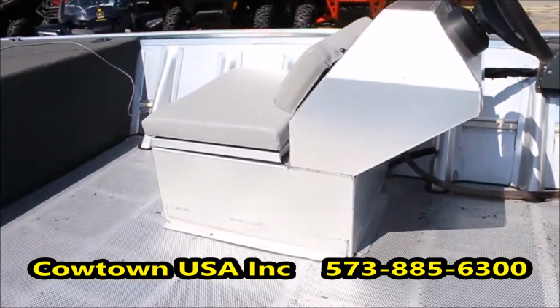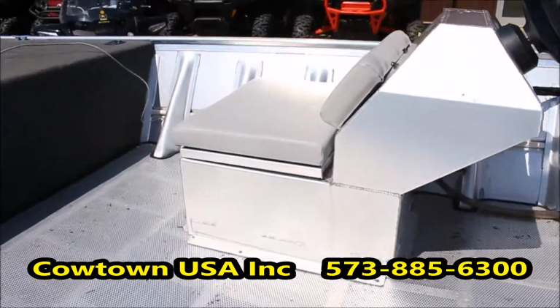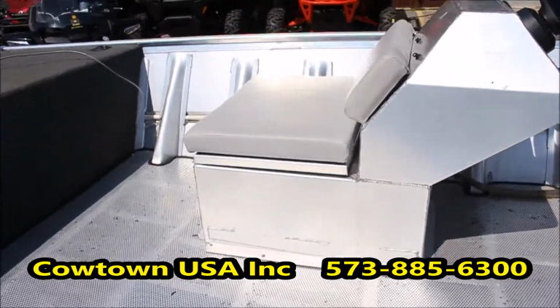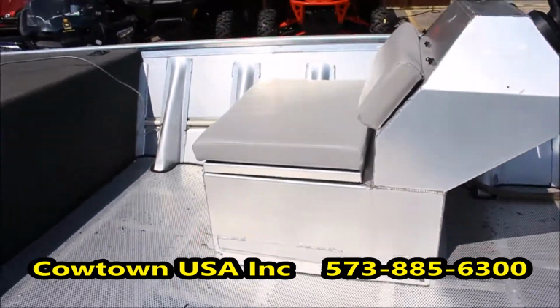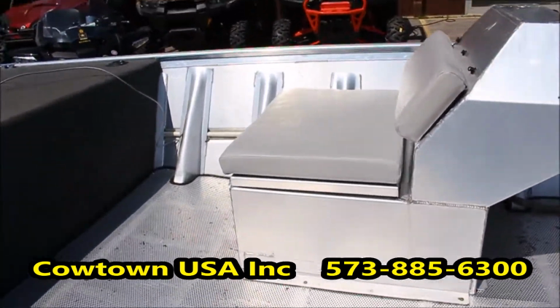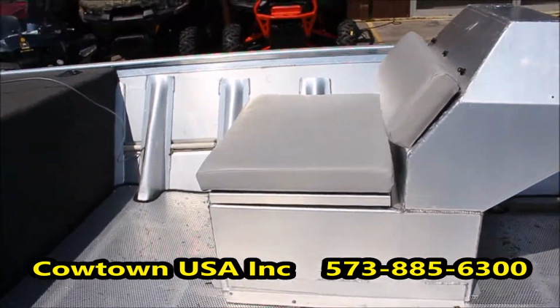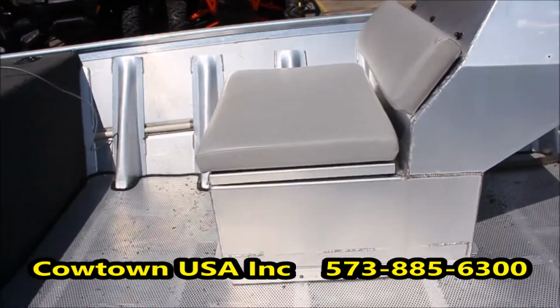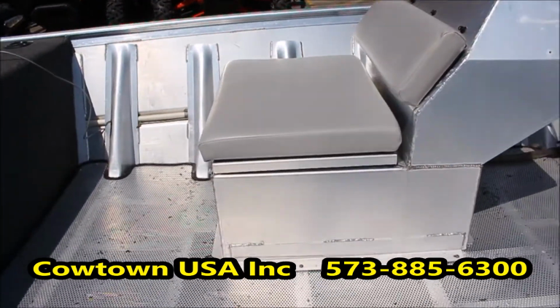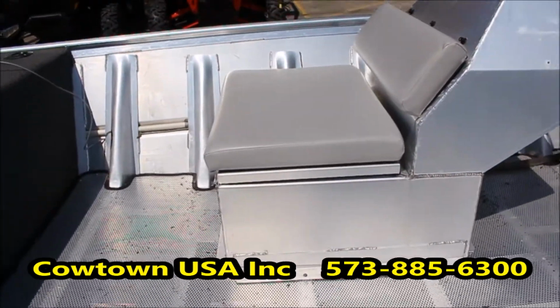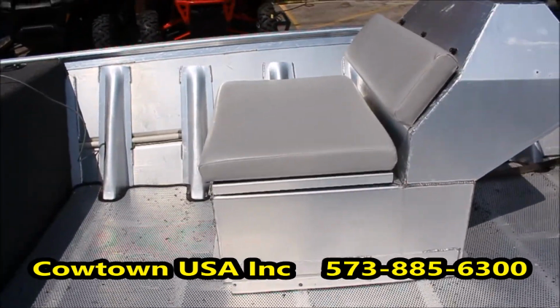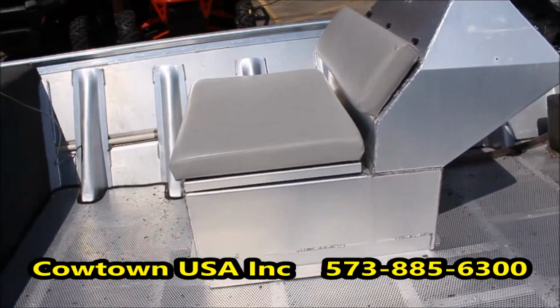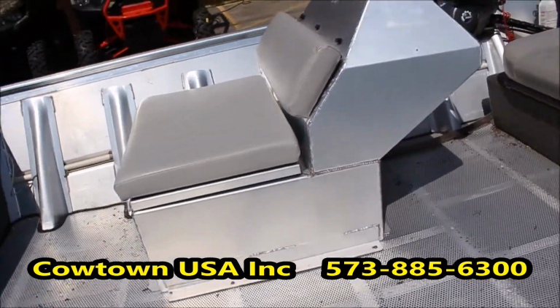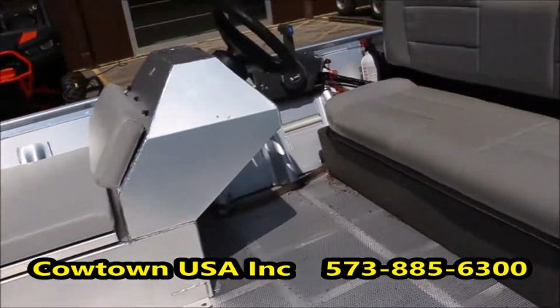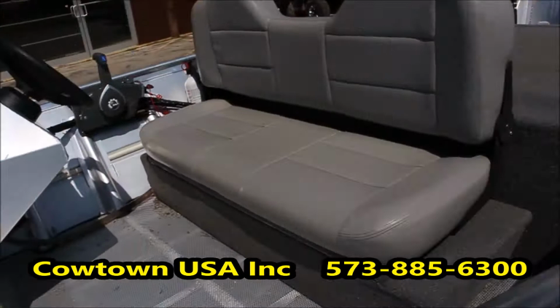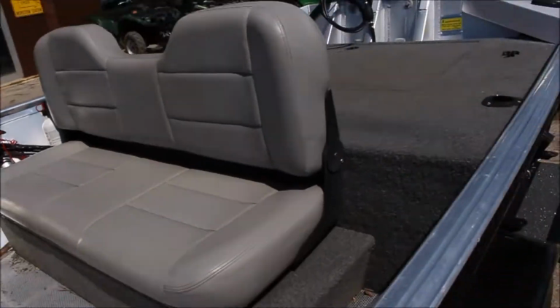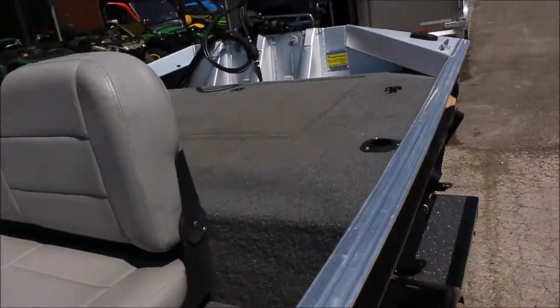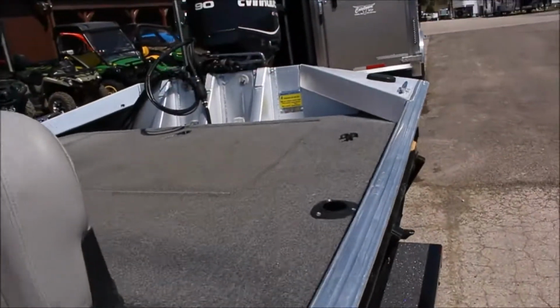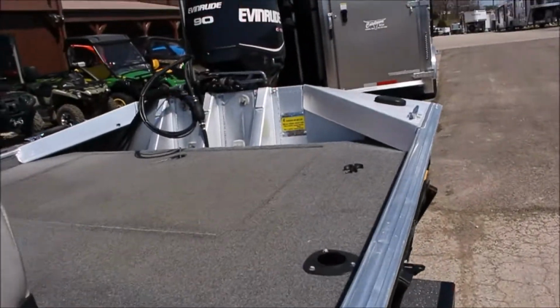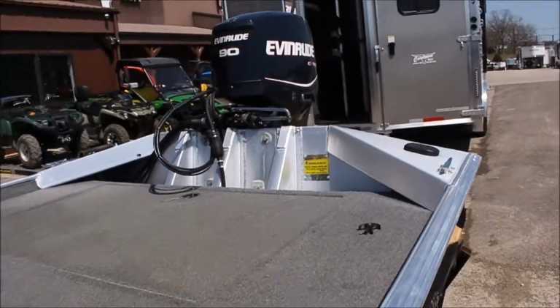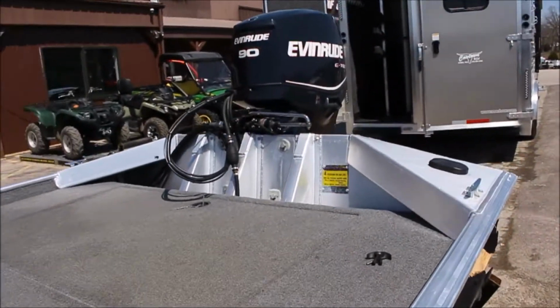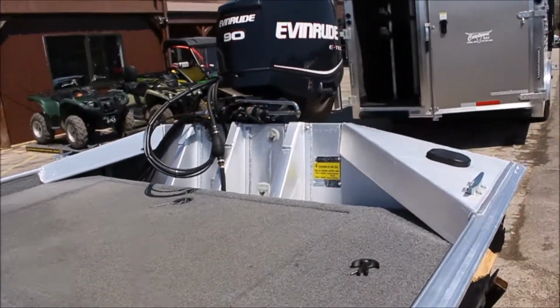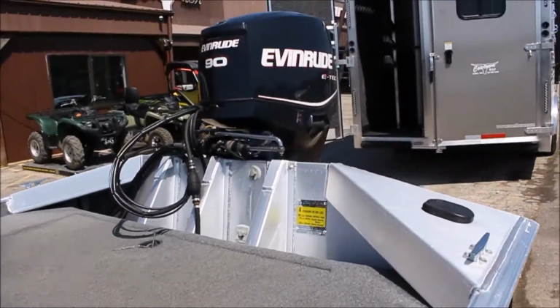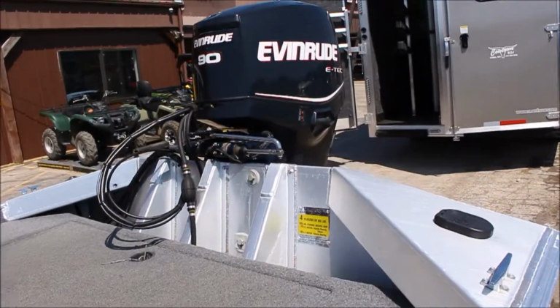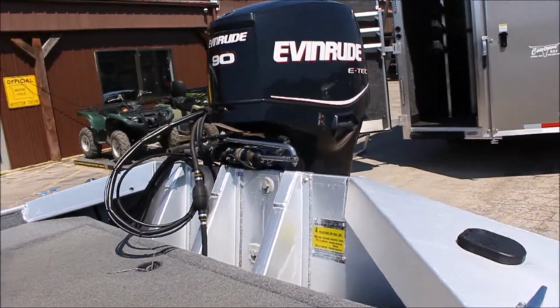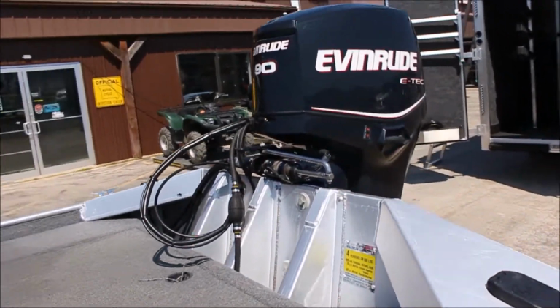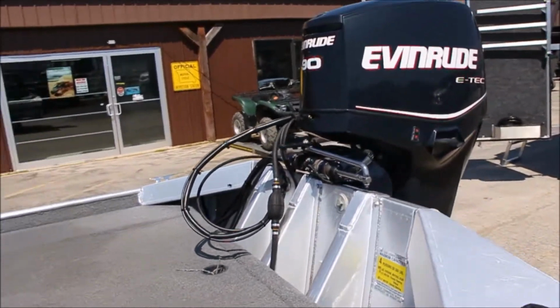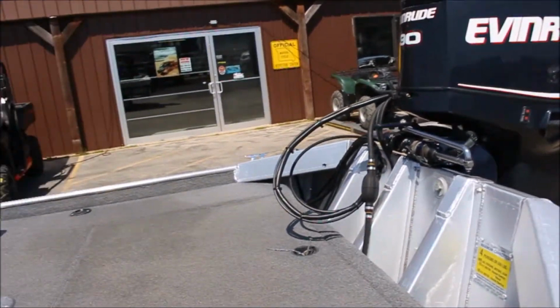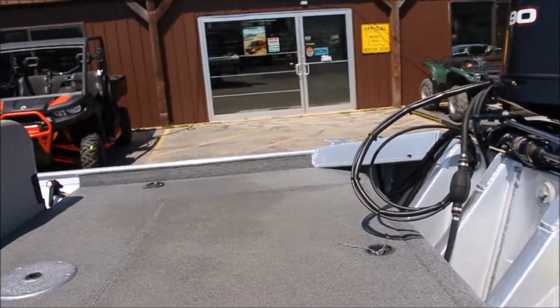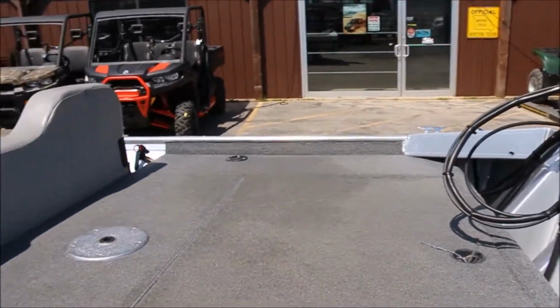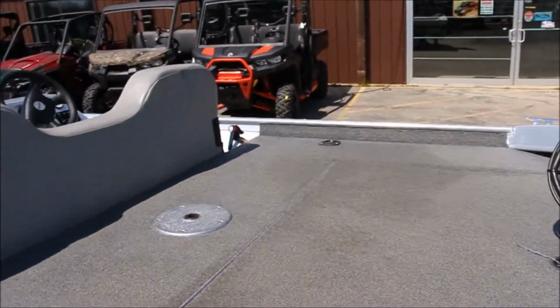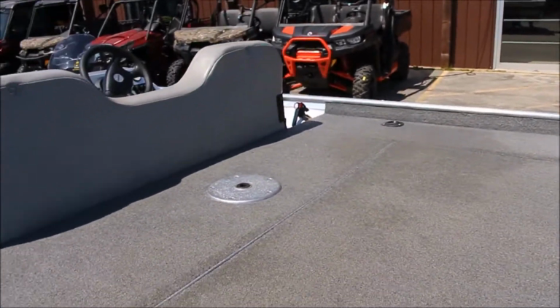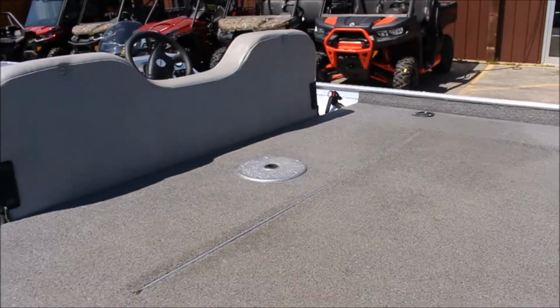Under that seat there is an aerated live well. Like I say, good 90 horse 70DTEC, and cup holders in the back of the boat as well.